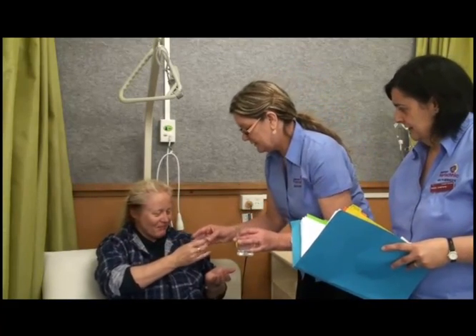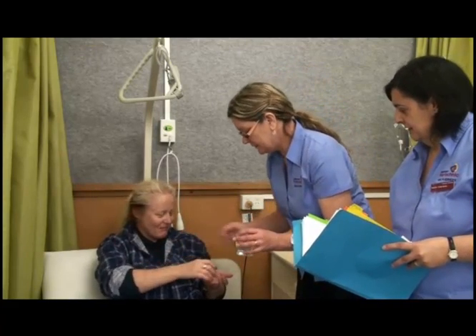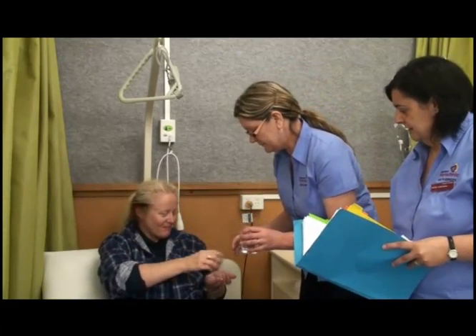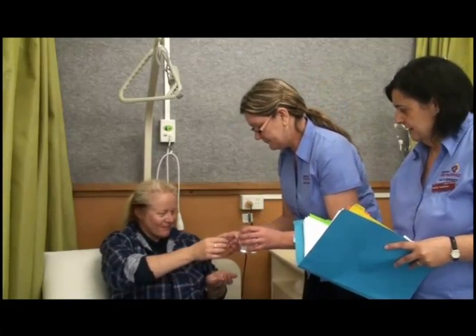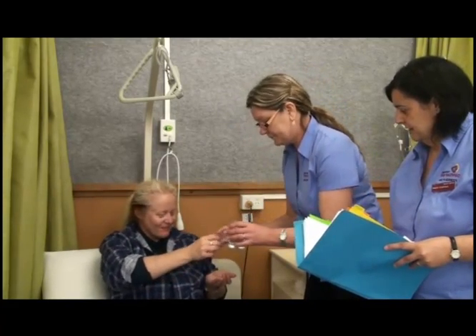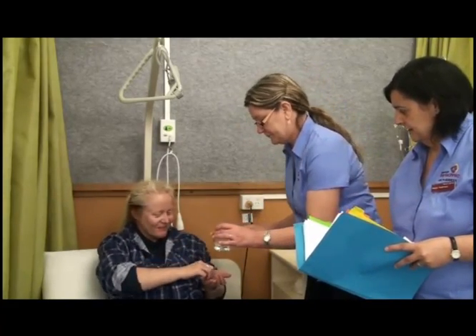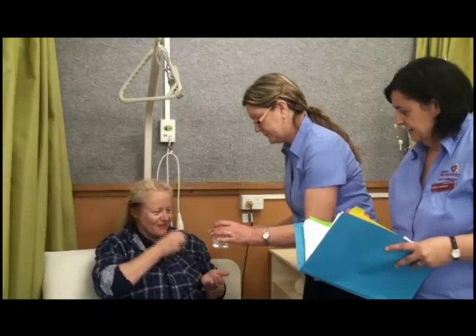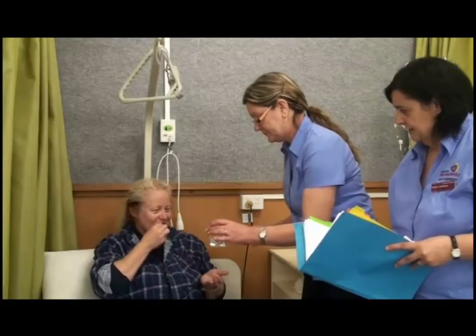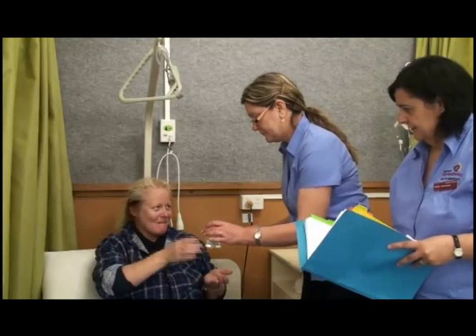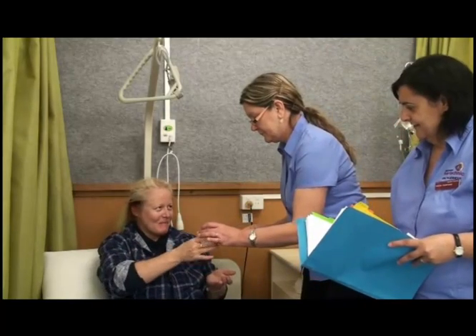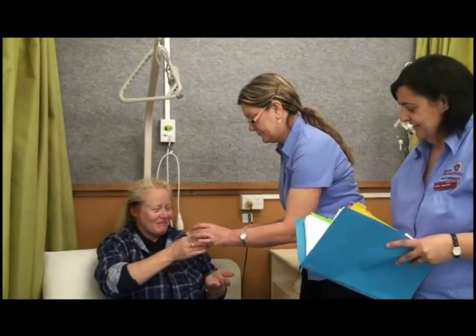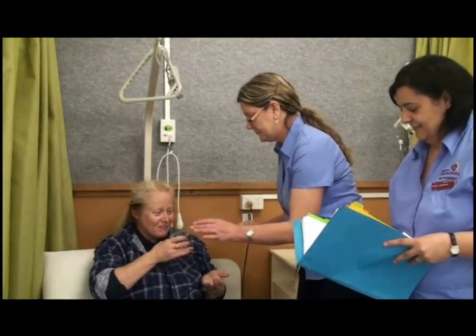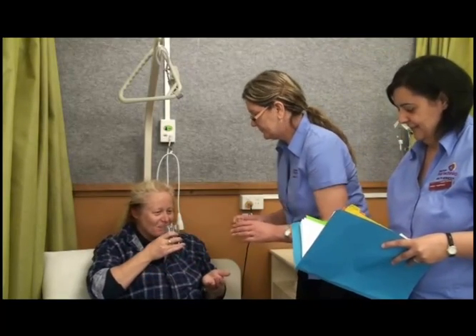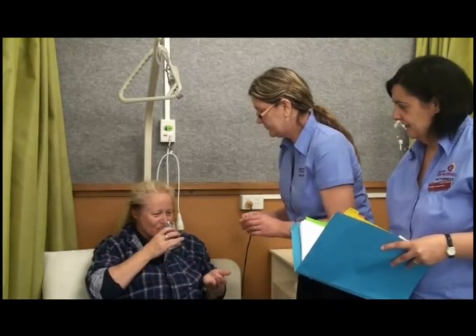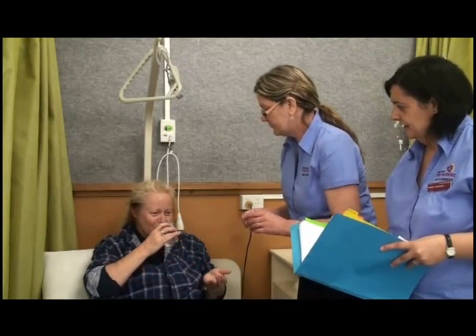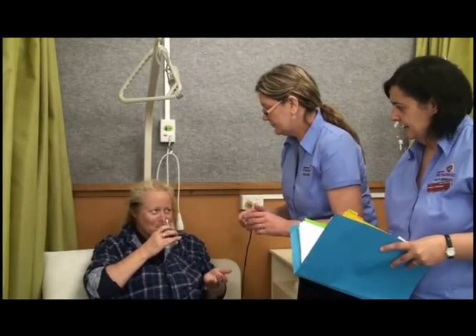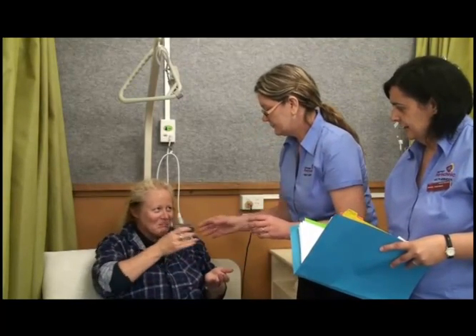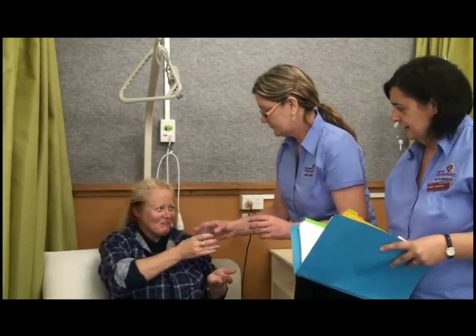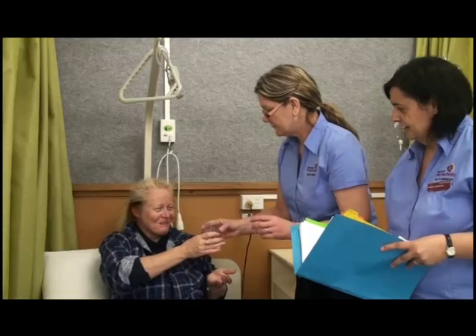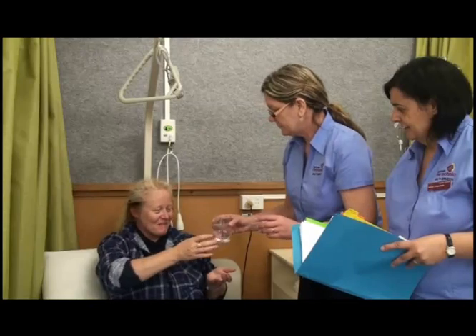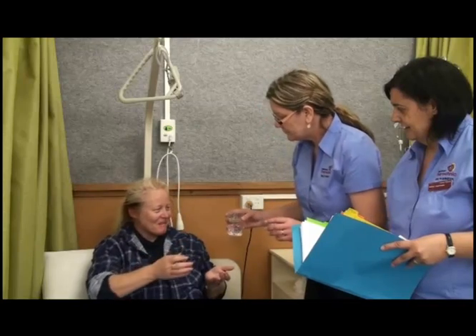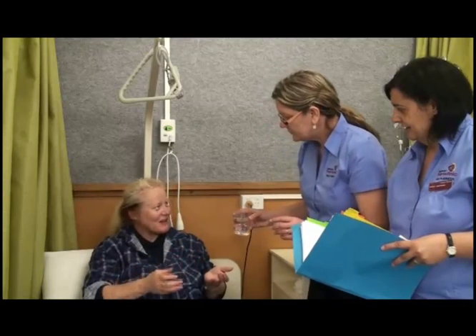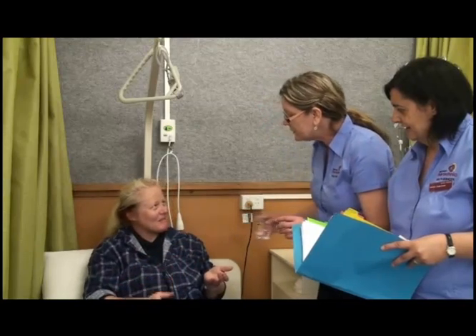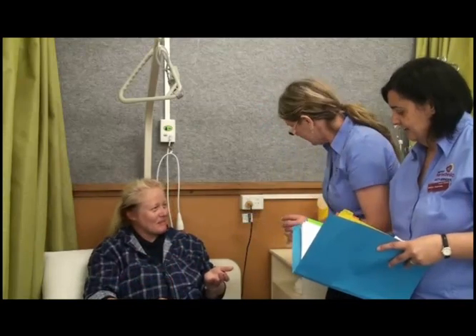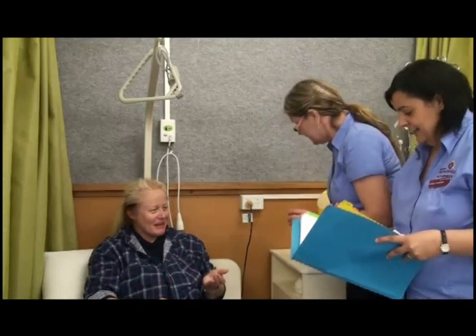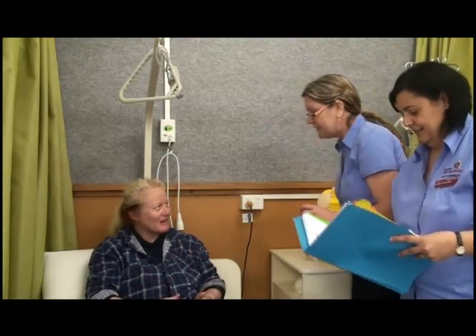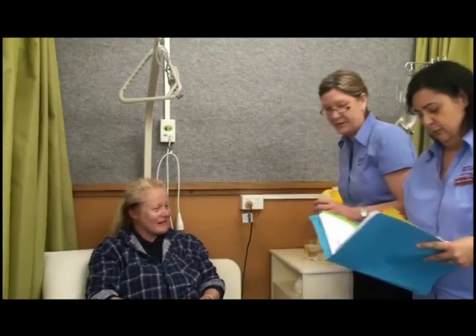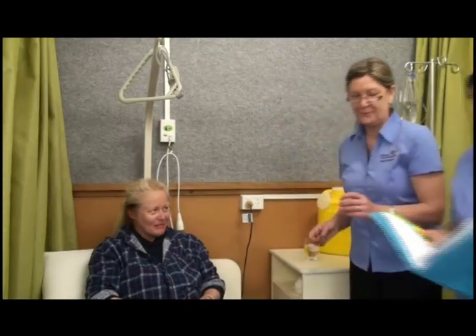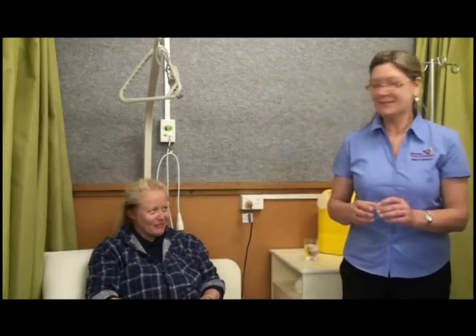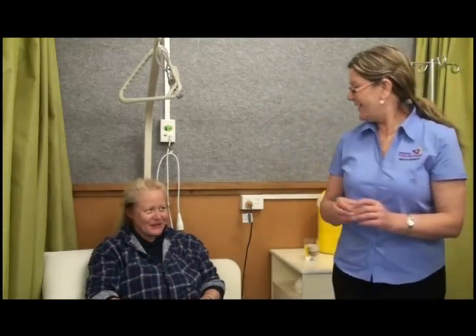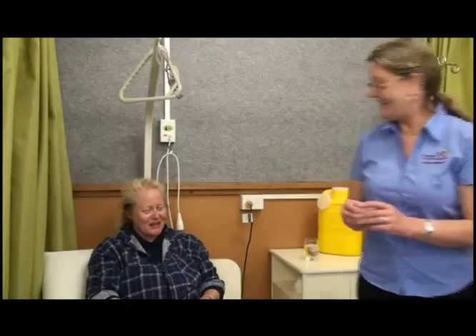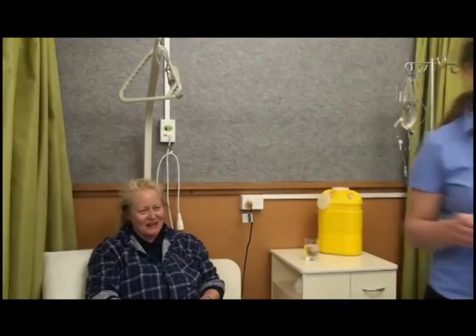And another one. Thank you, dear. We'll see you a bit later. Thank you, dear.